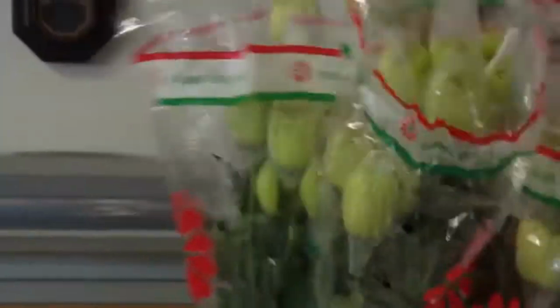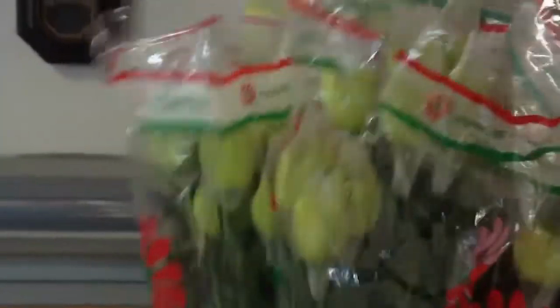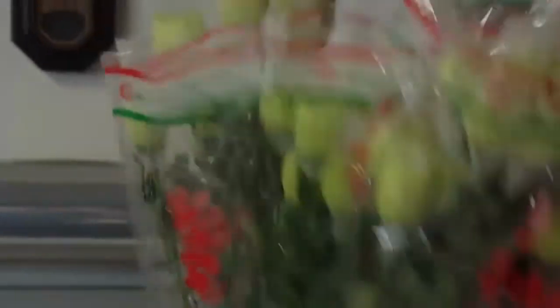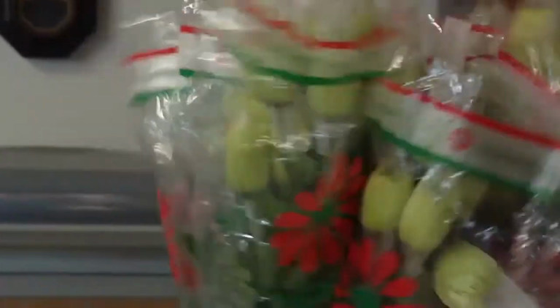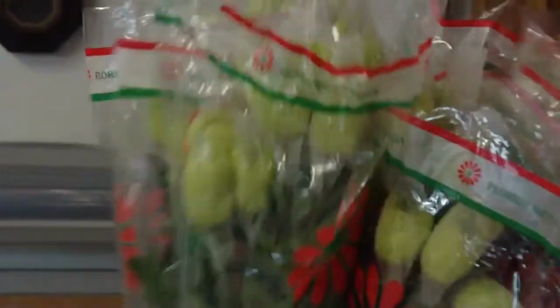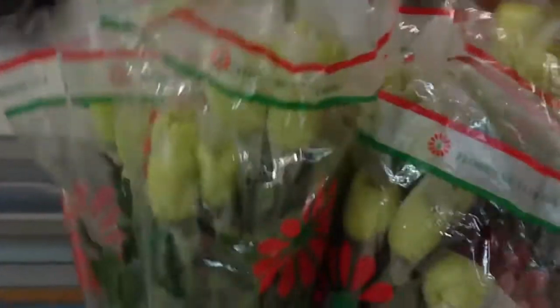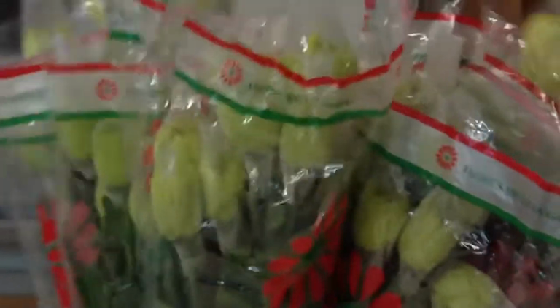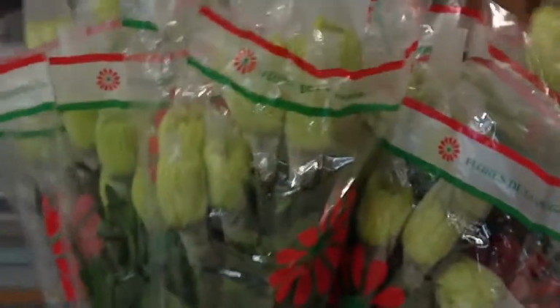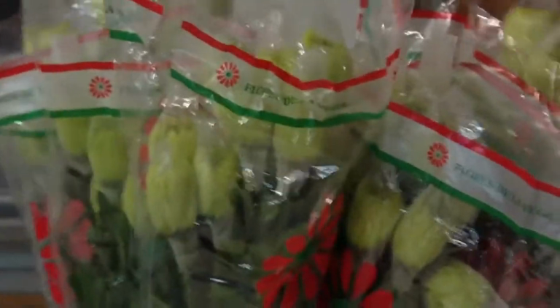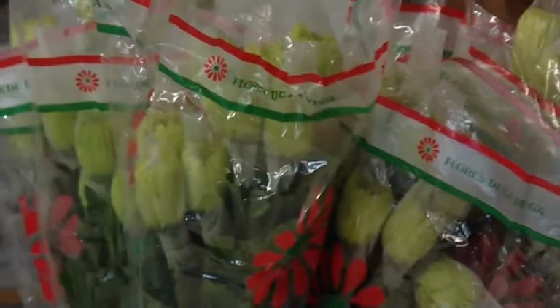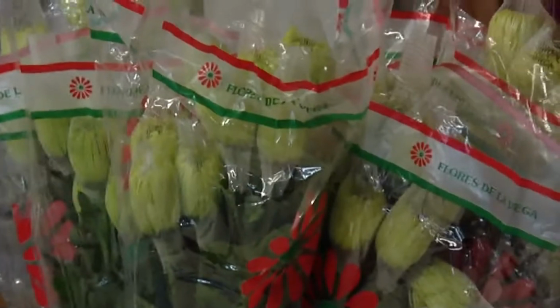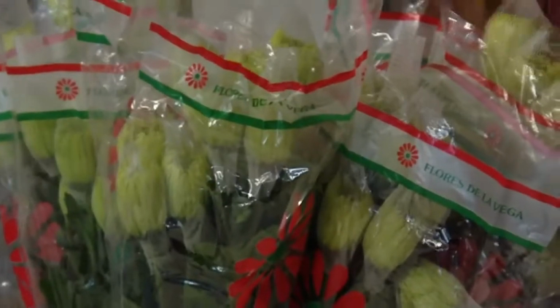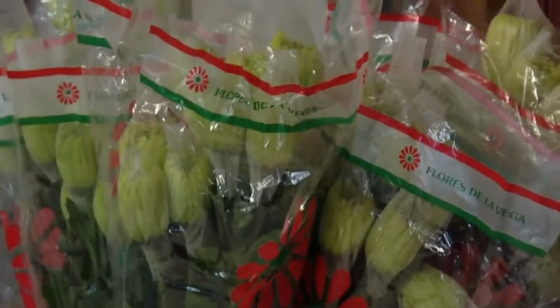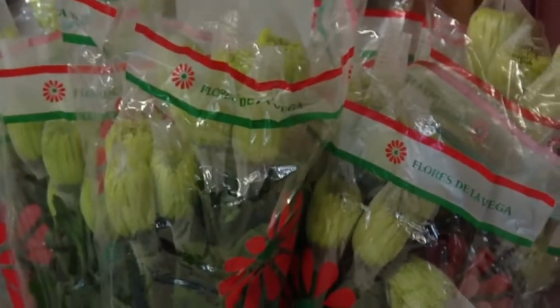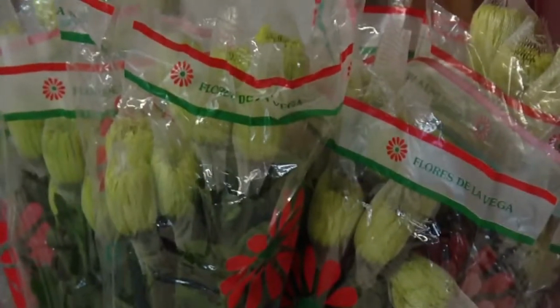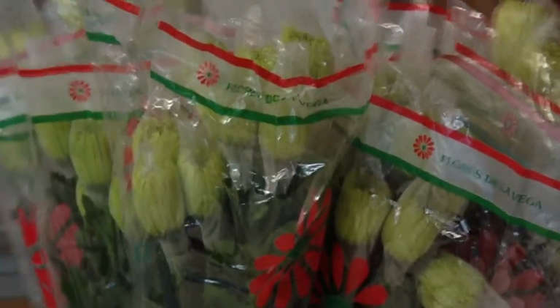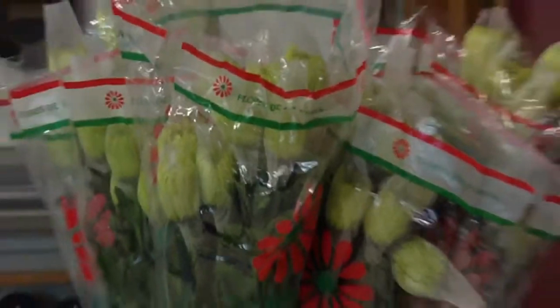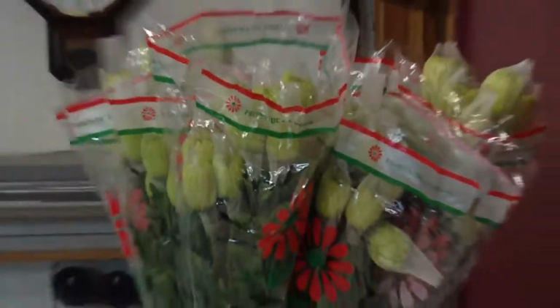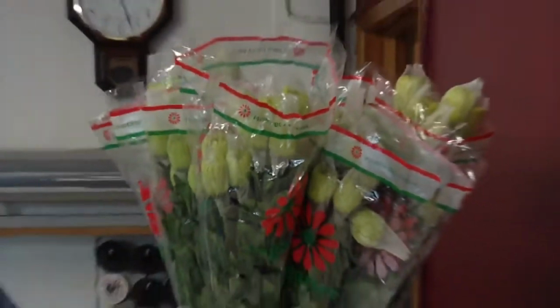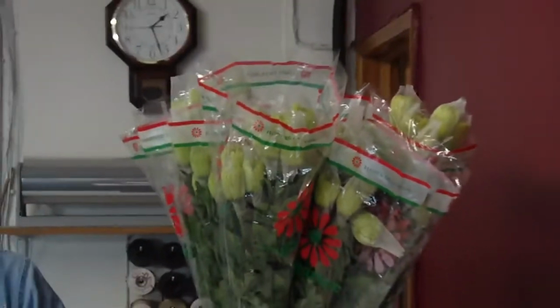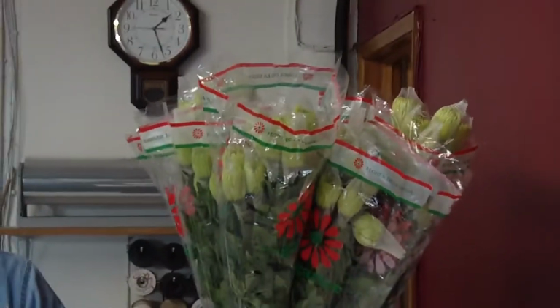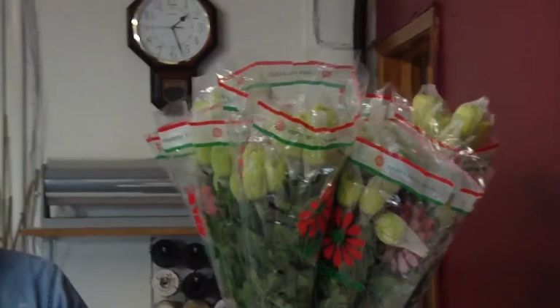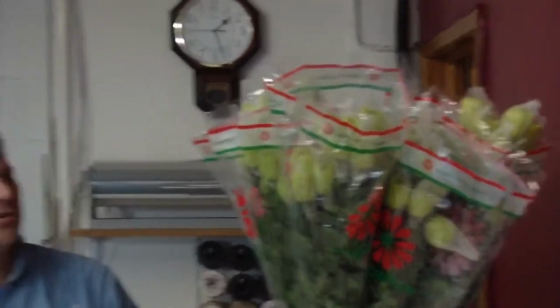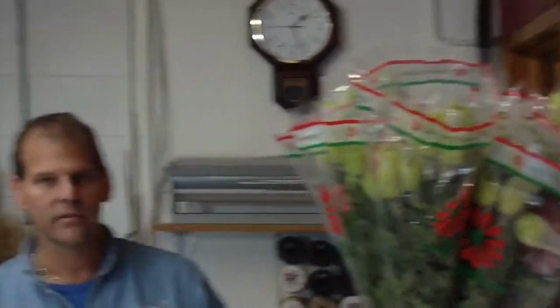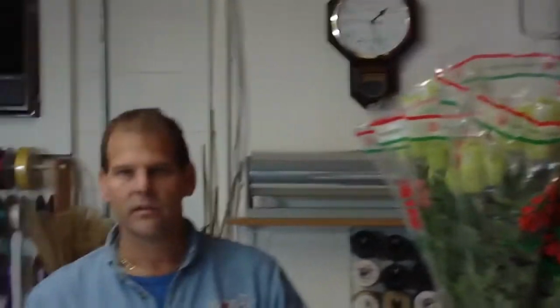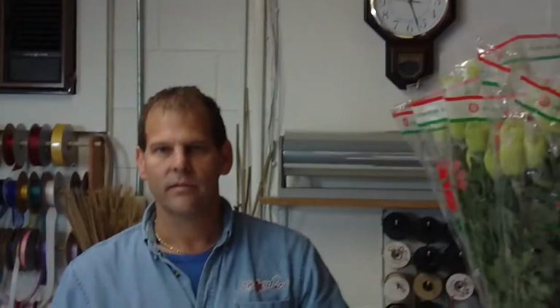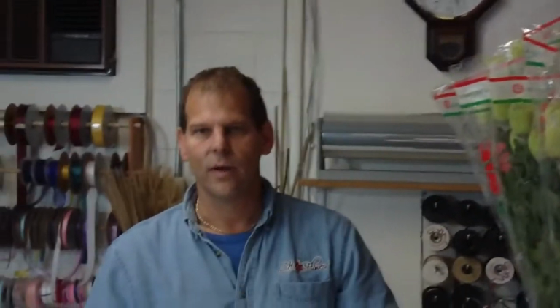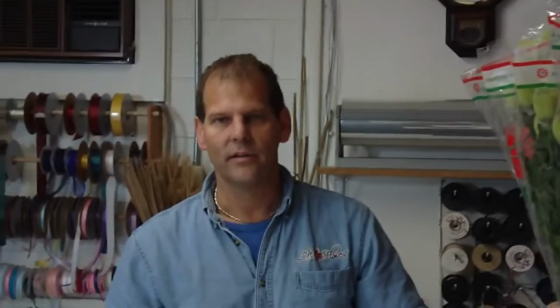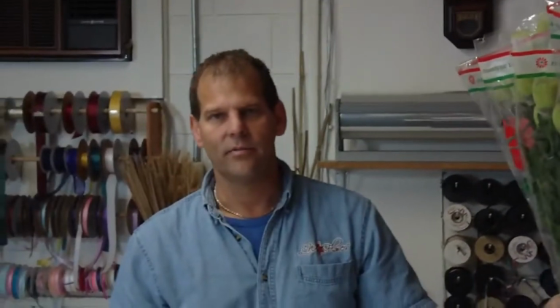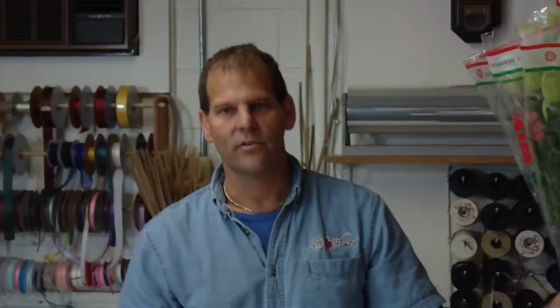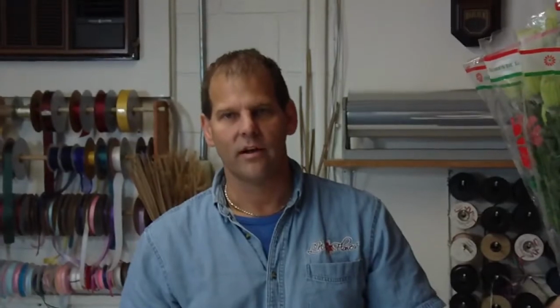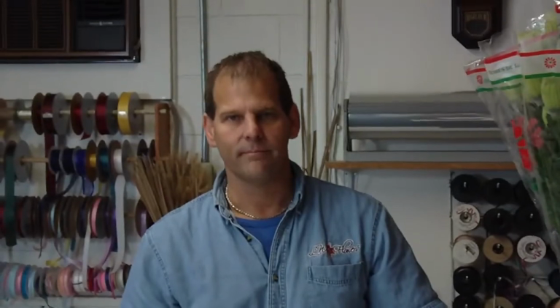Ten green Fuji mums from Colombia. Quarter box packed, ten stems to a bunch. That's robertlwflowers.com.